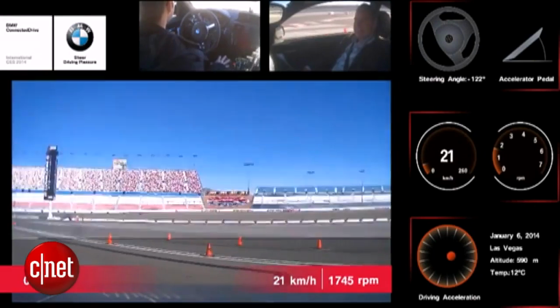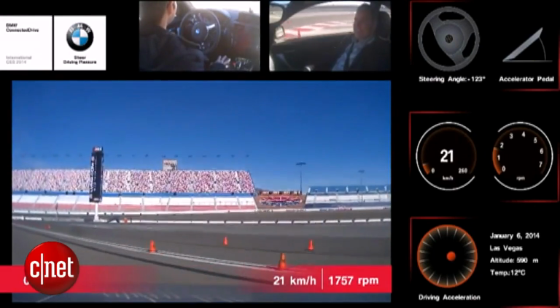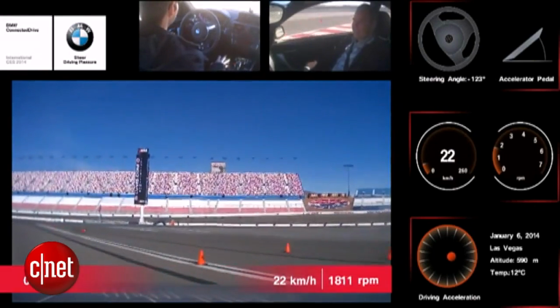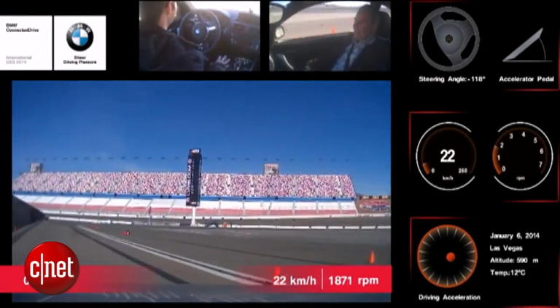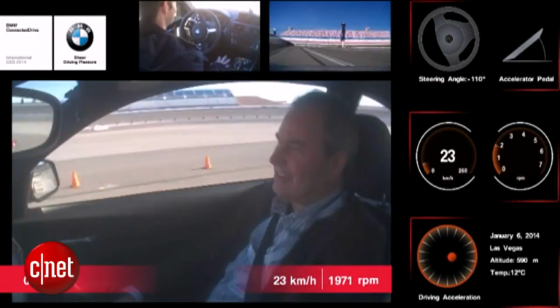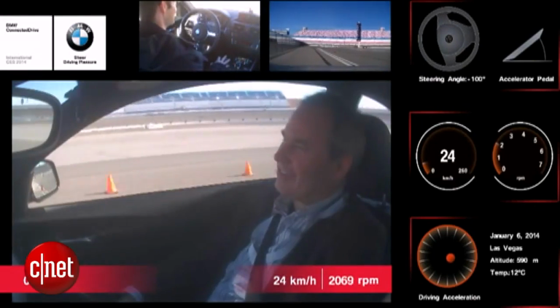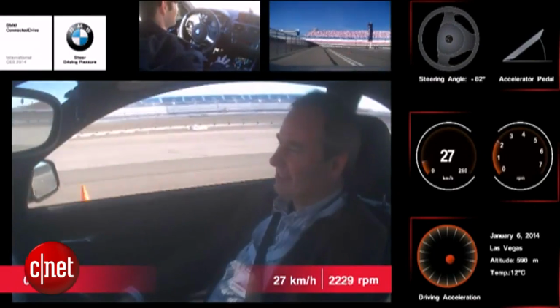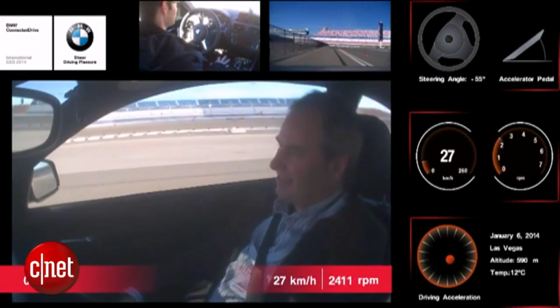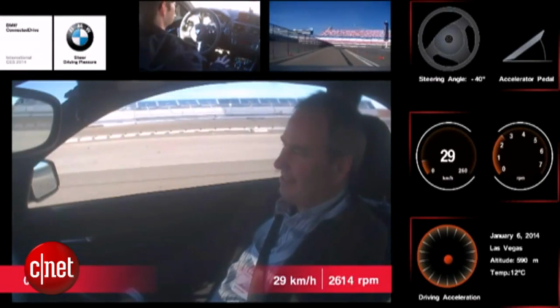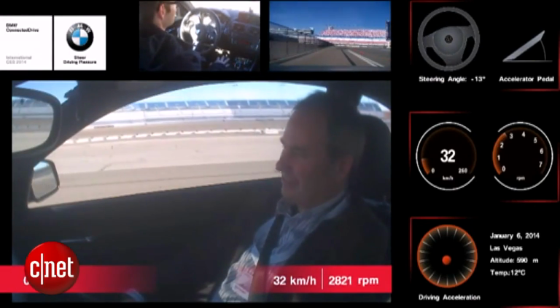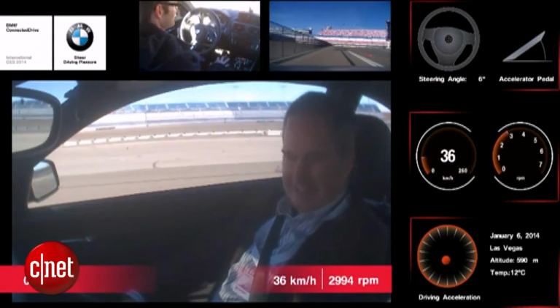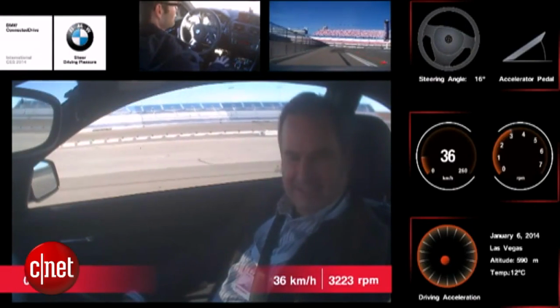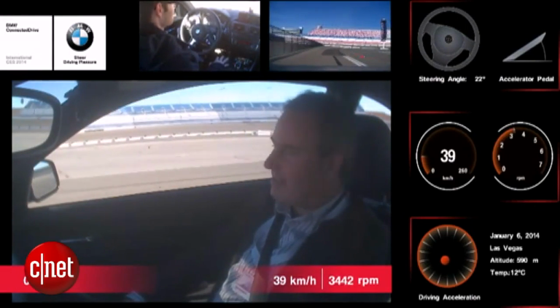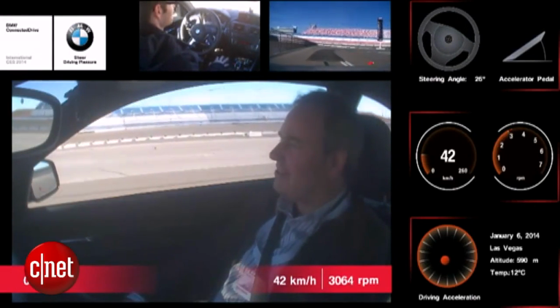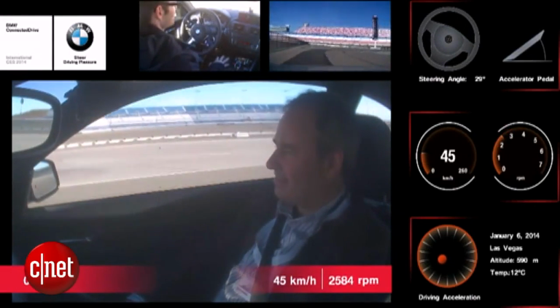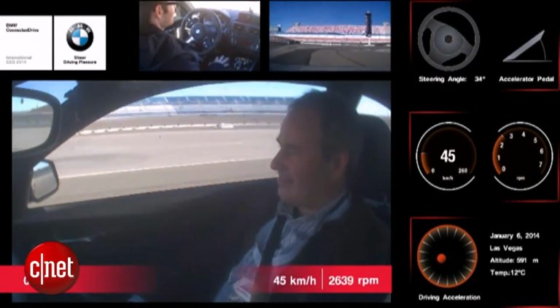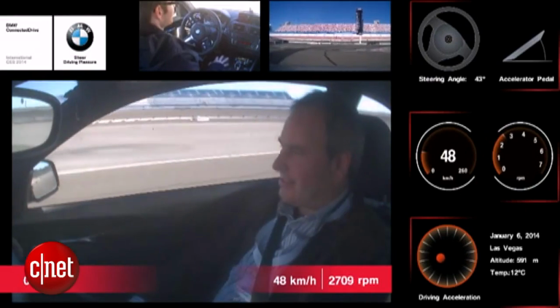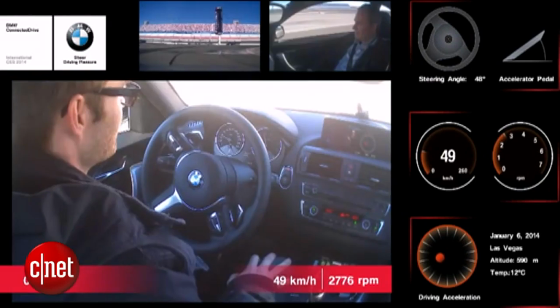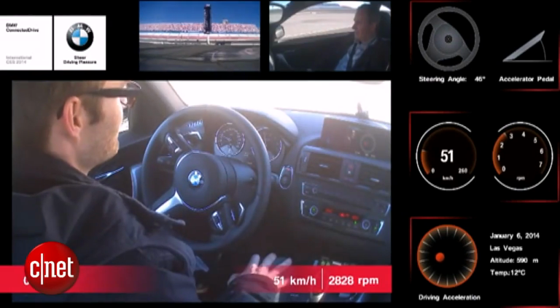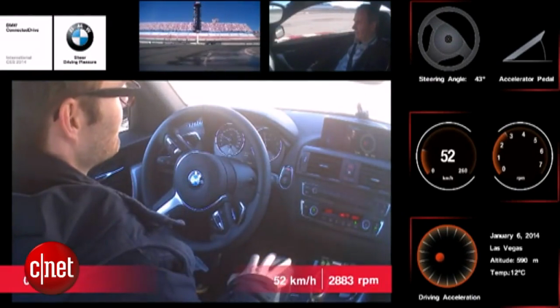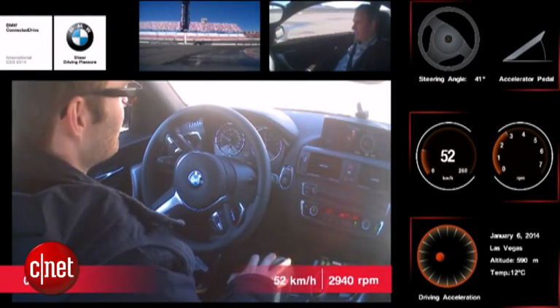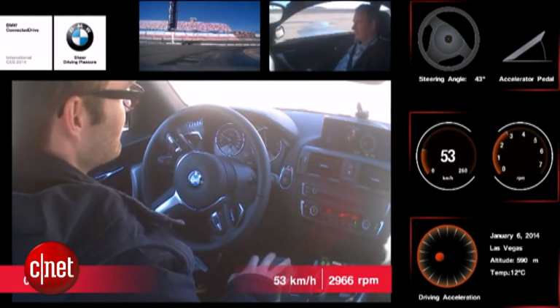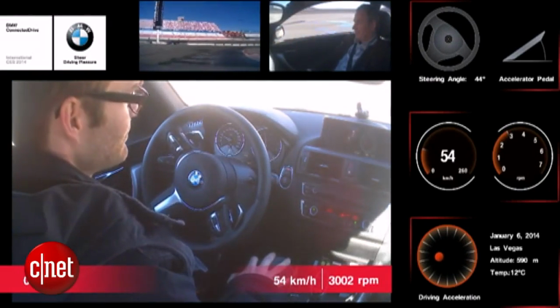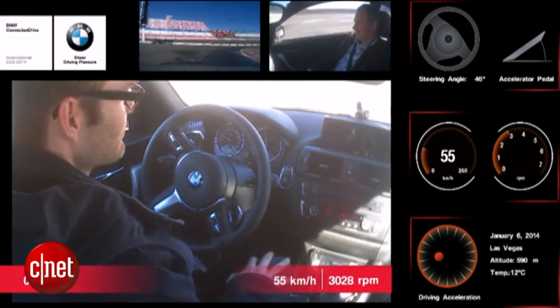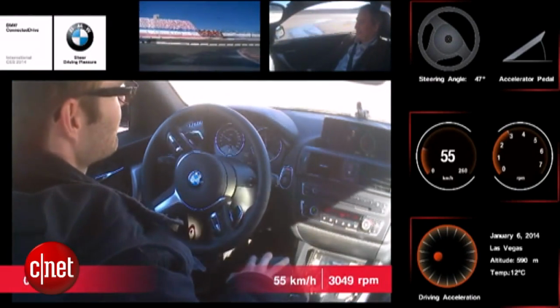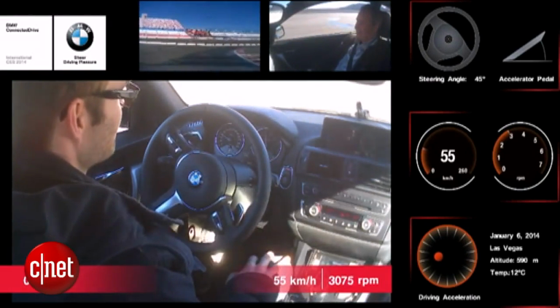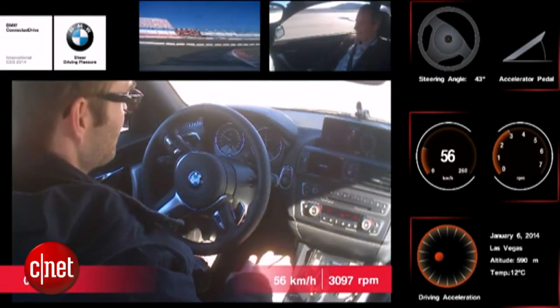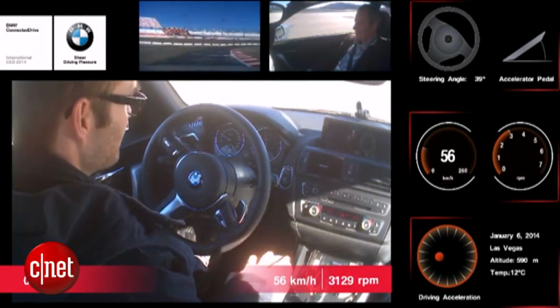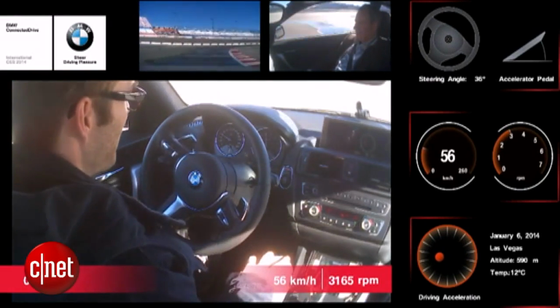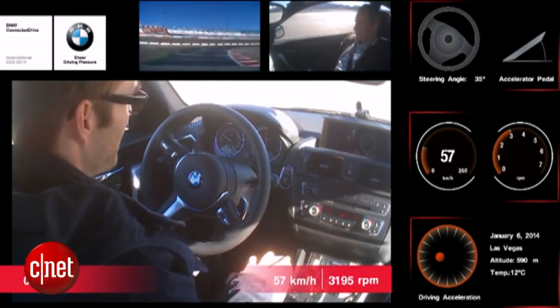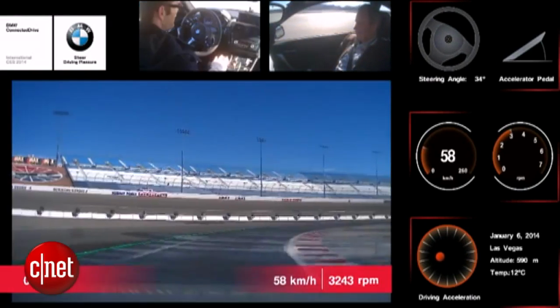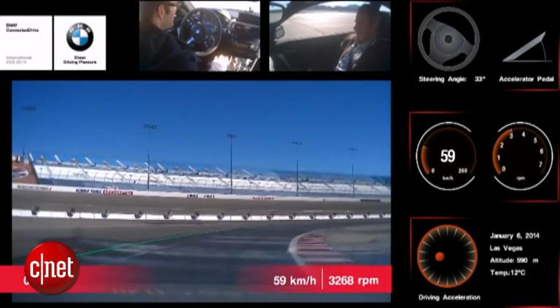Out on a racetrack north of Las Vegas, BMW put me in the passenger seat of an M6 it's using to test driverless car systems. A BMW staffer was in the driver's seat, although he wasn't doing much driving.